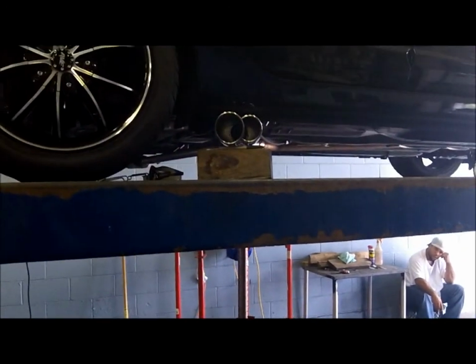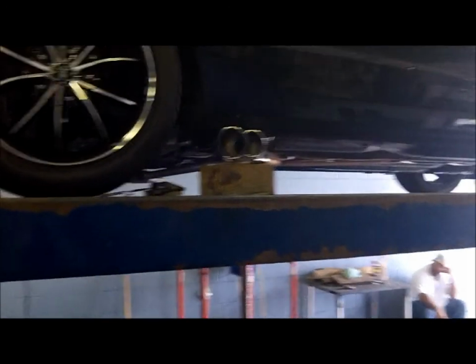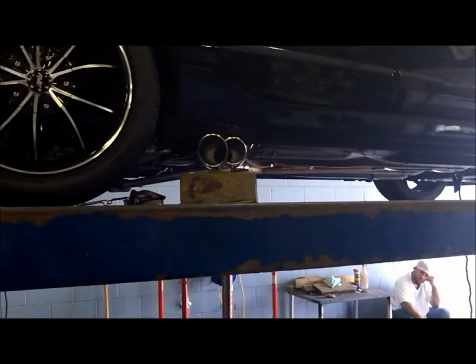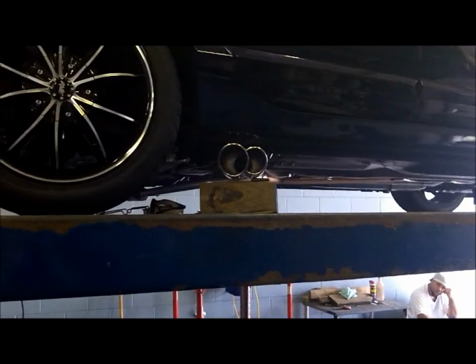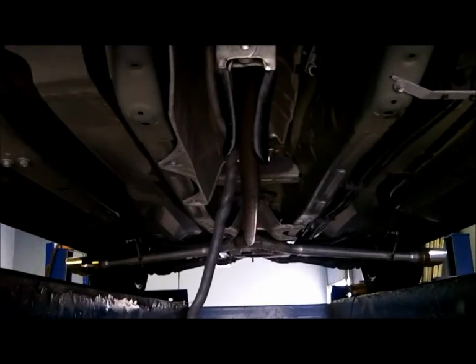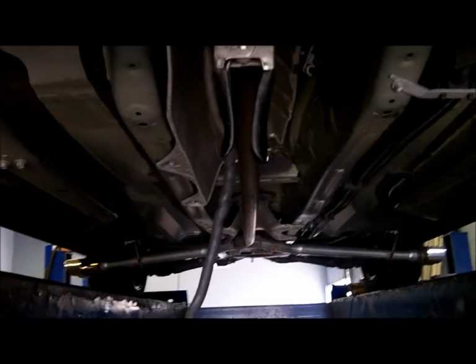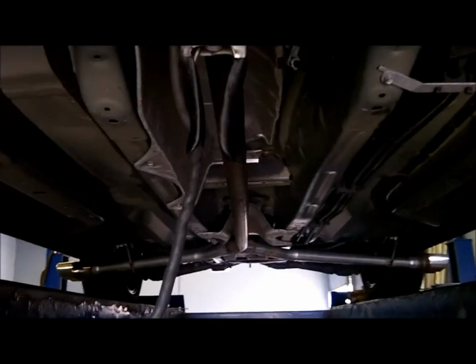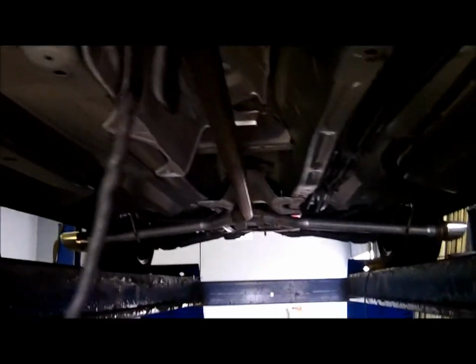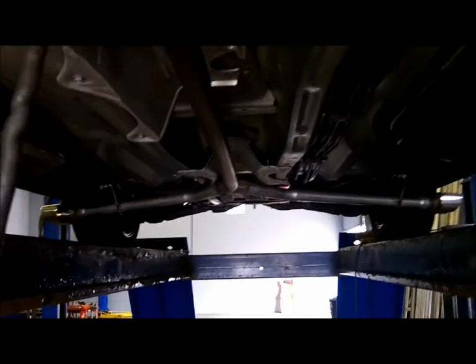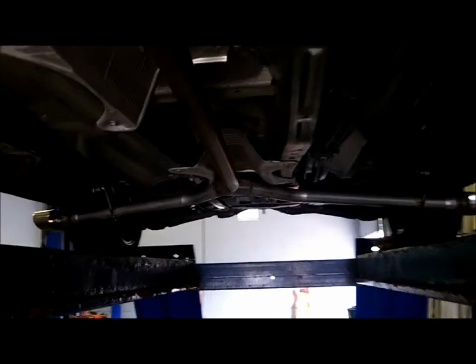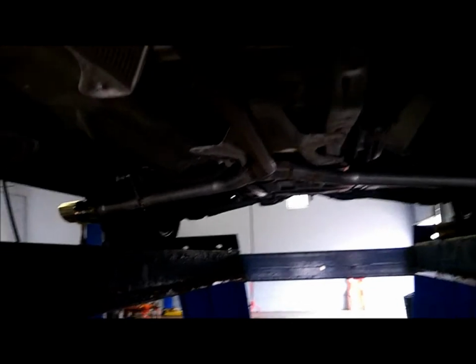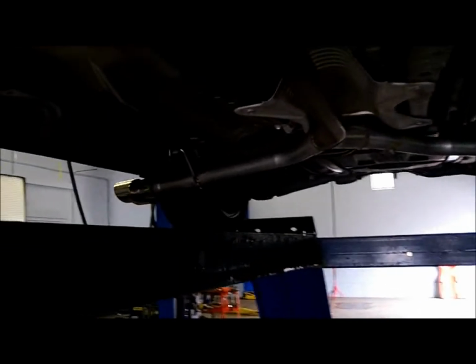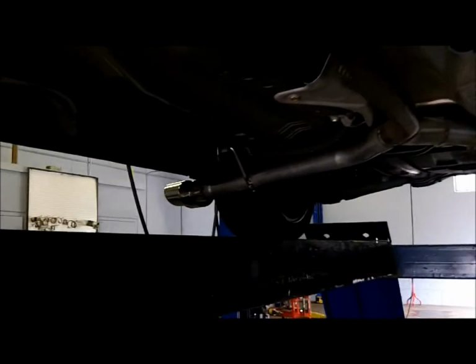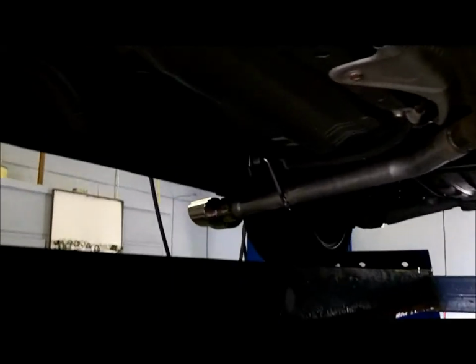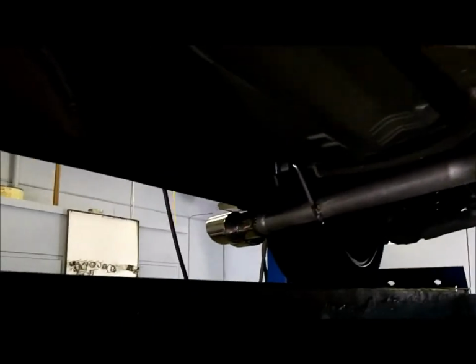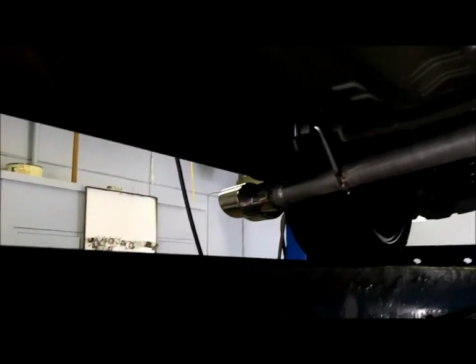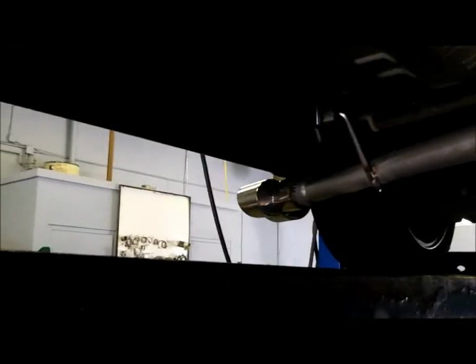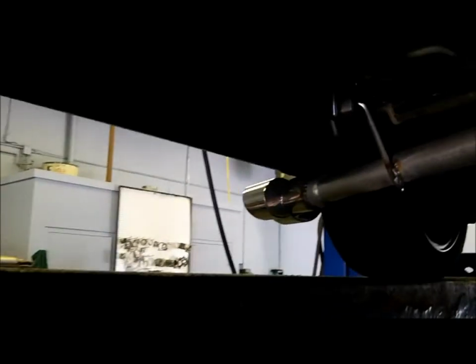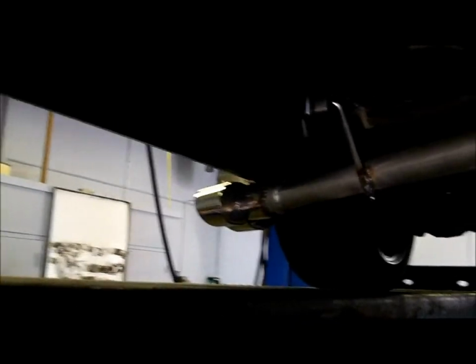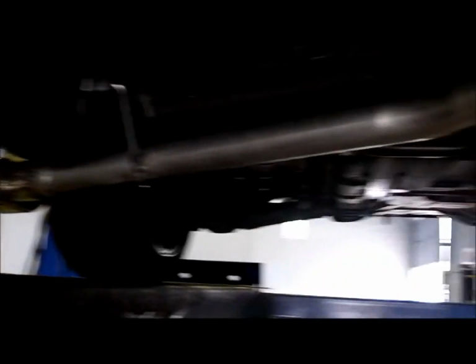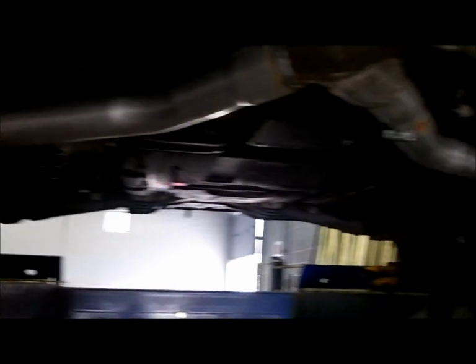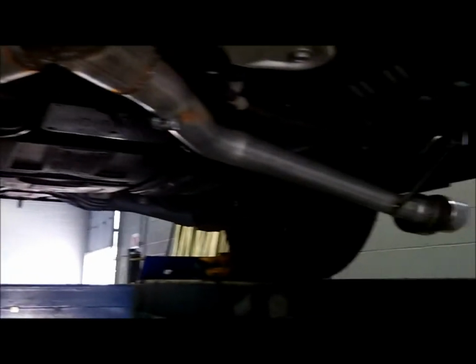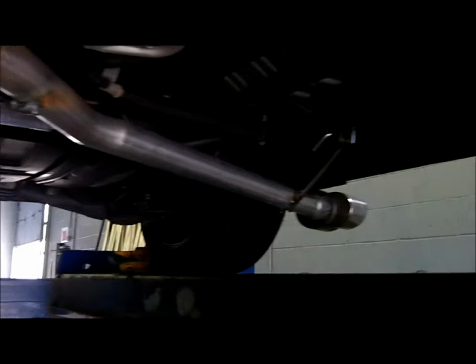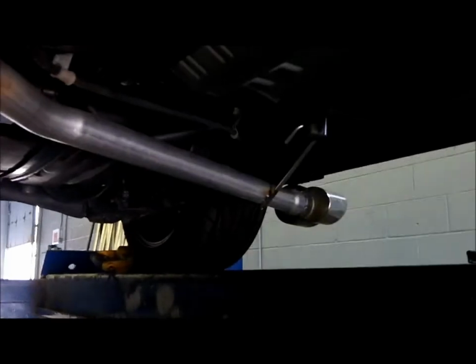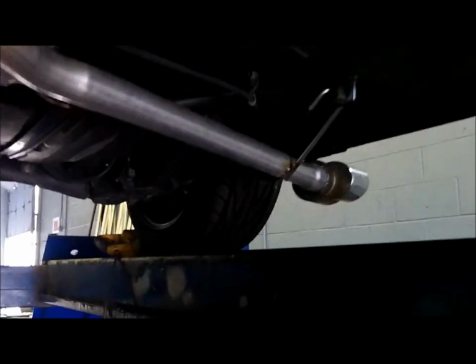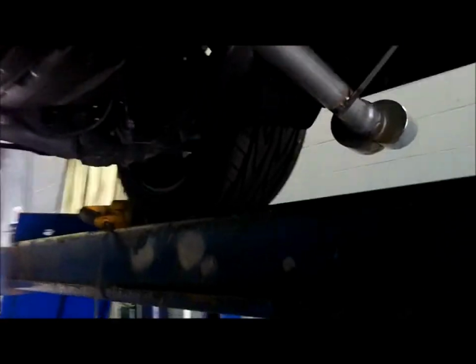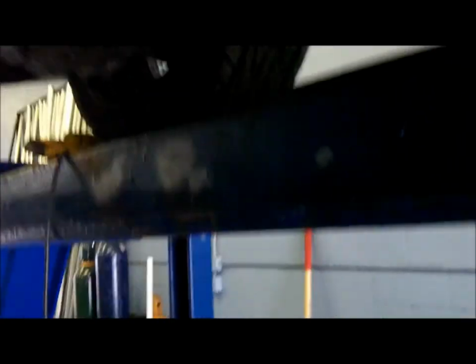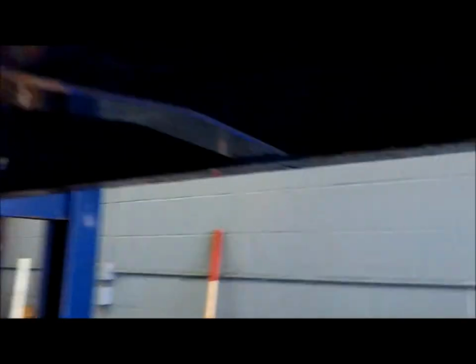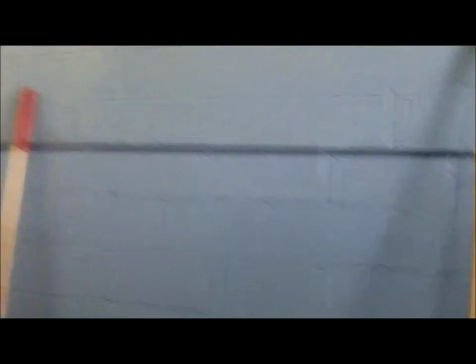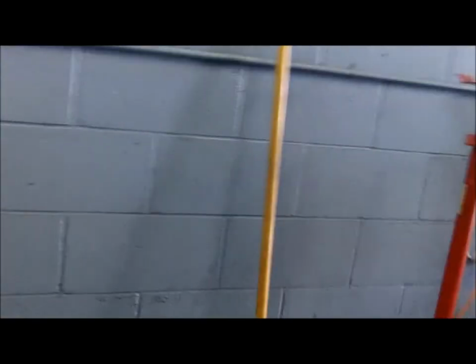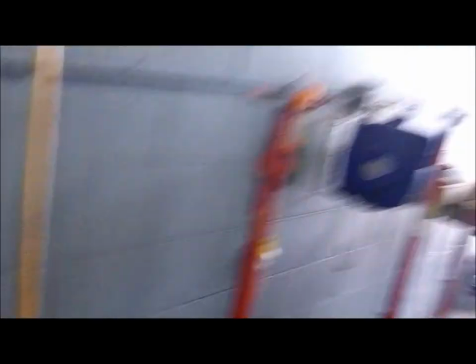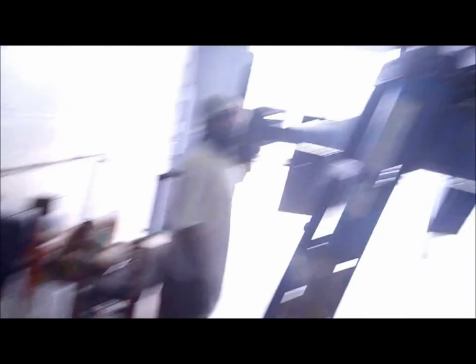The next clip will be with it running. Alright, it's all on the car, all welded up — gotta still paint it — but you can hear what it sounds like with no mufflers.